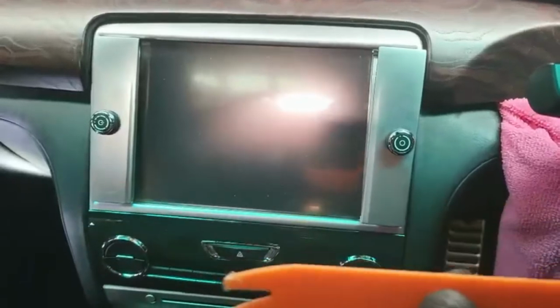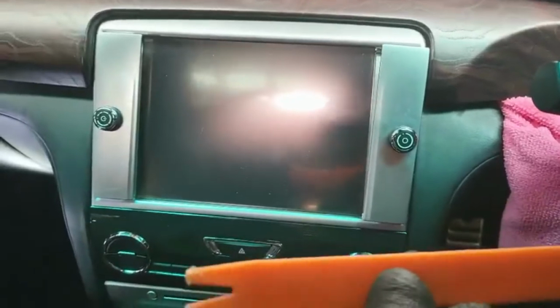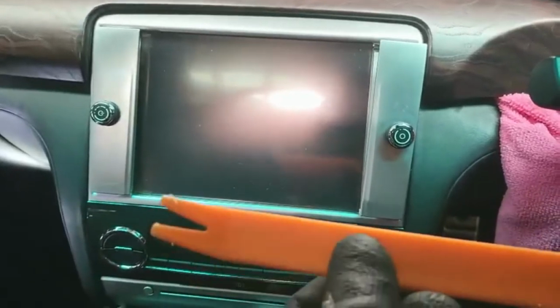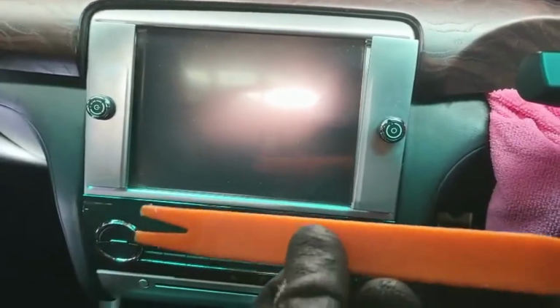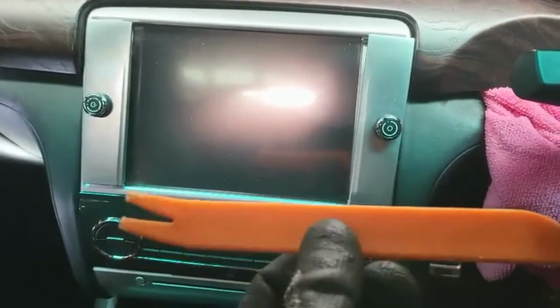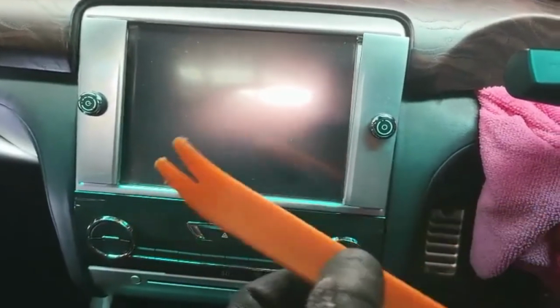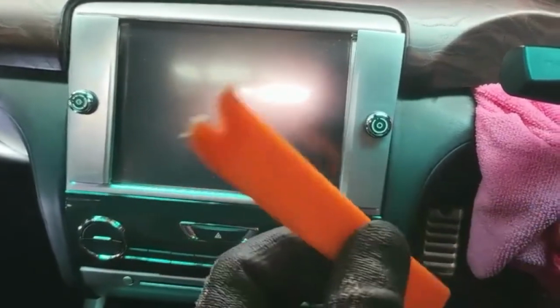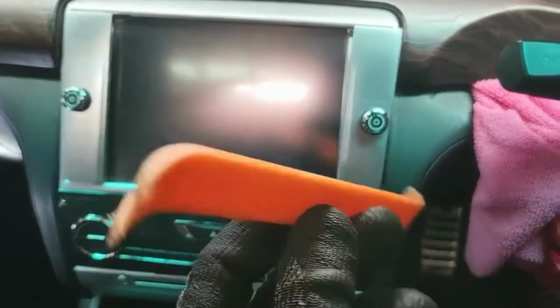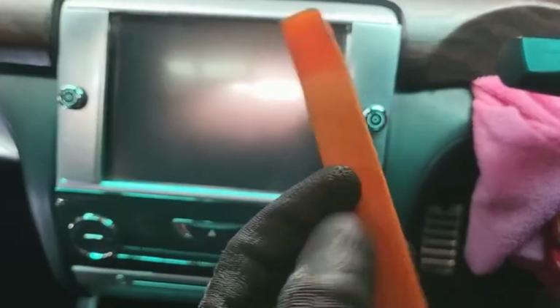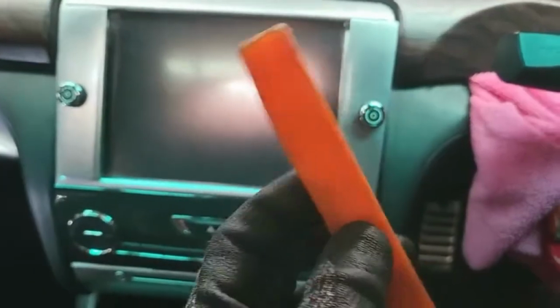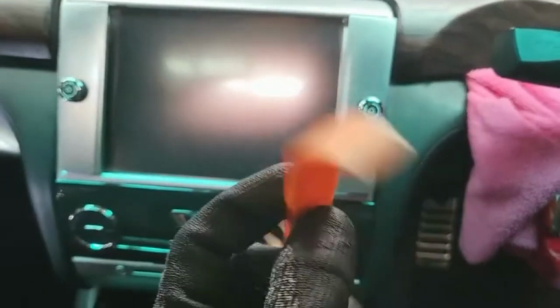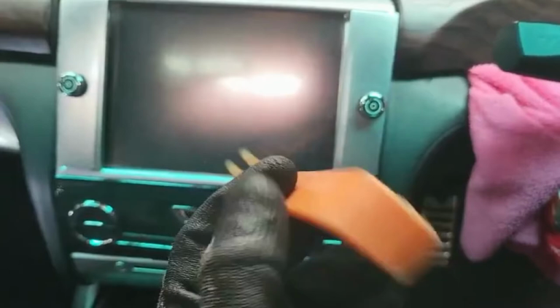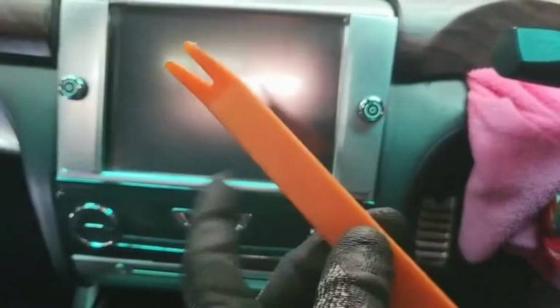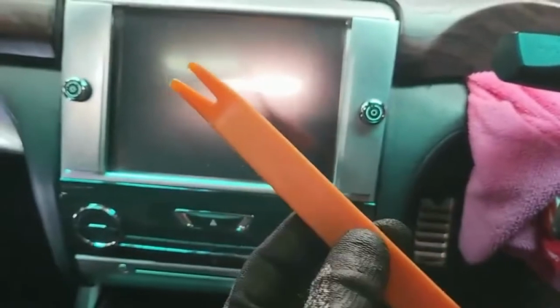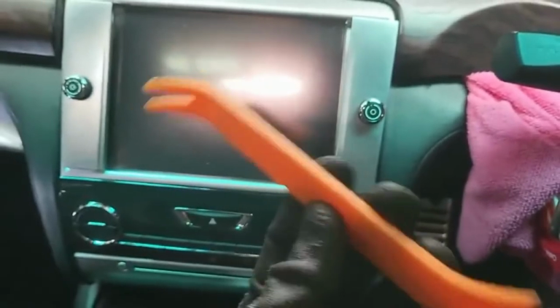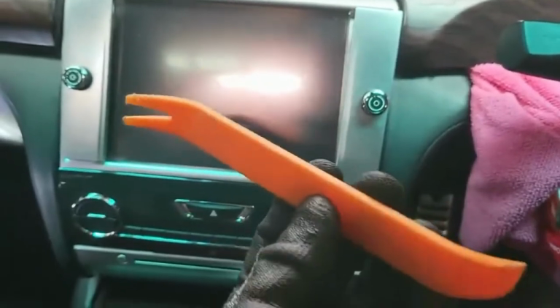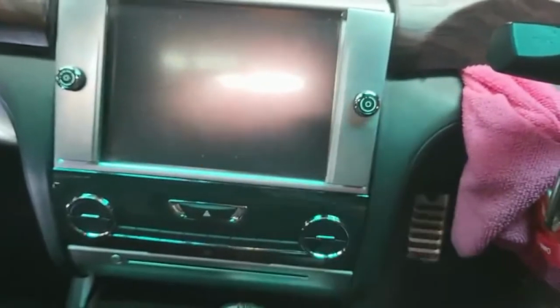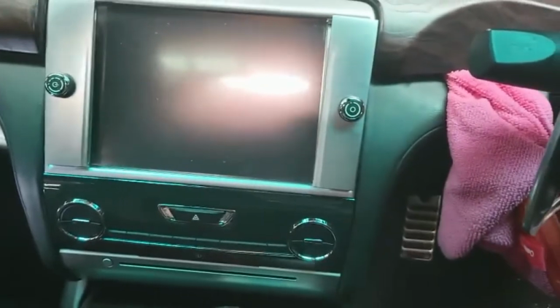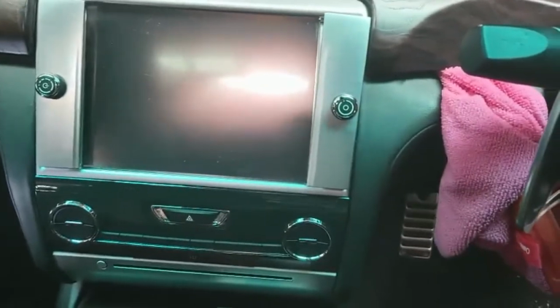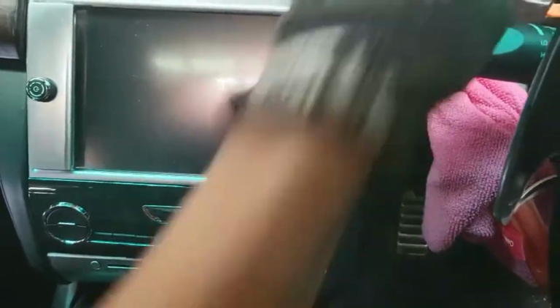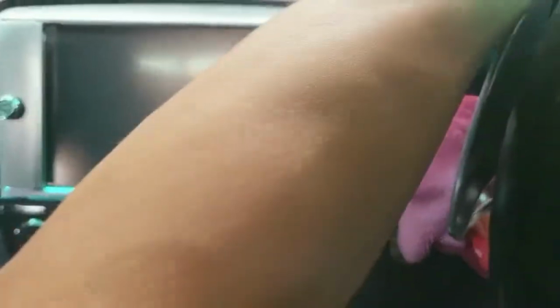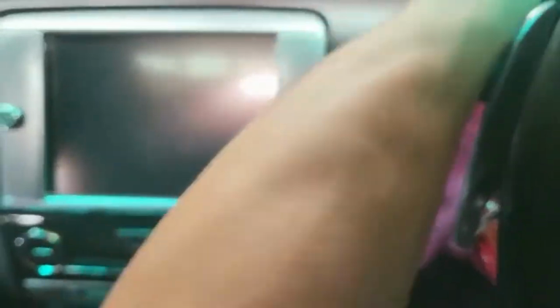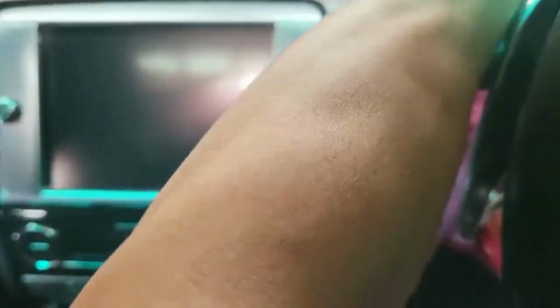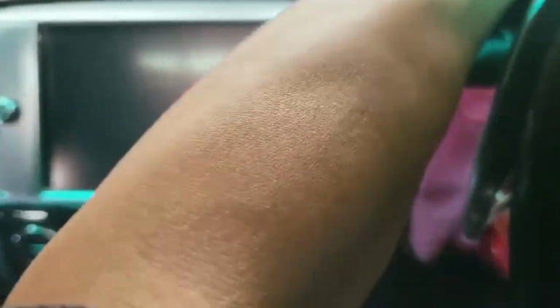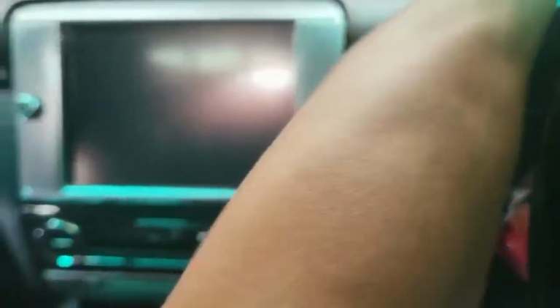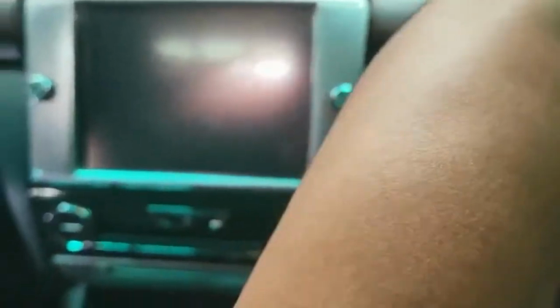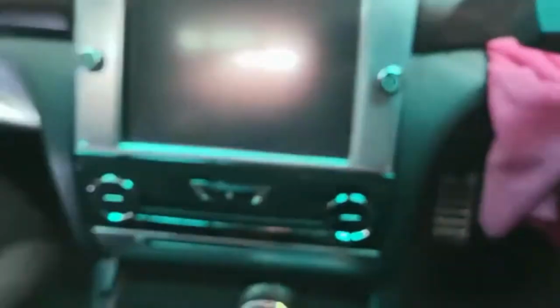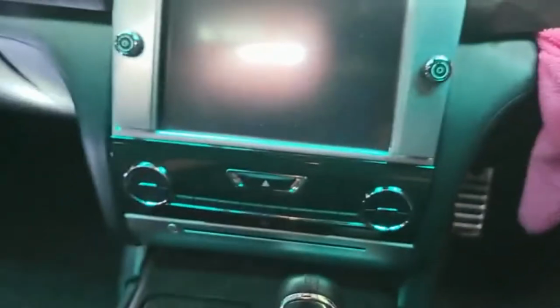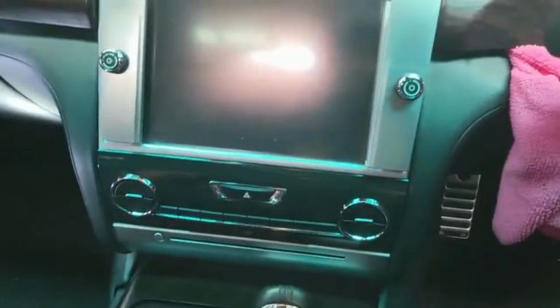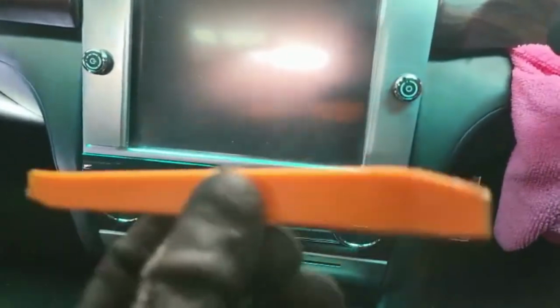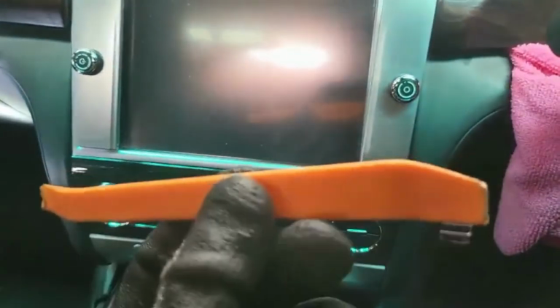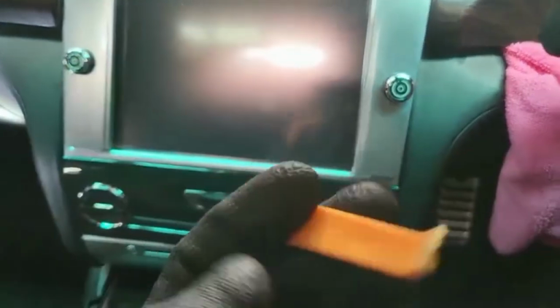To start with the remover, we just start with the plastic chain remover. This smaller one is foil. Something like this is foil.